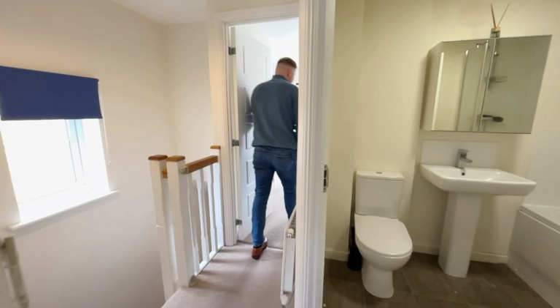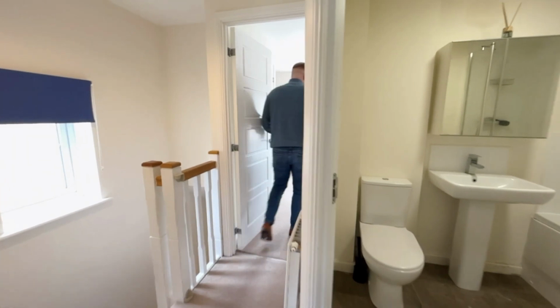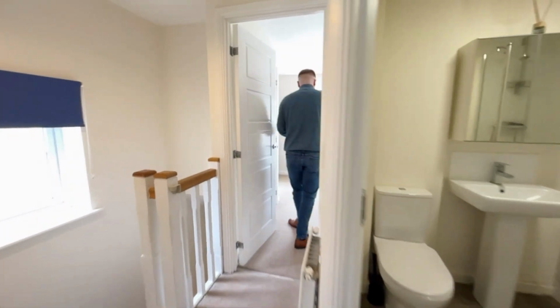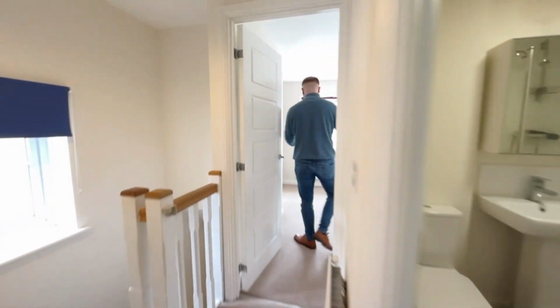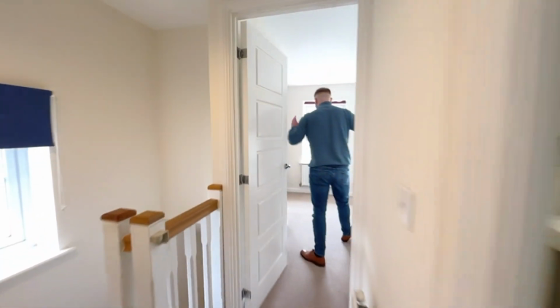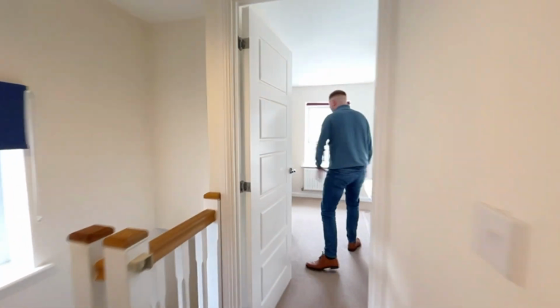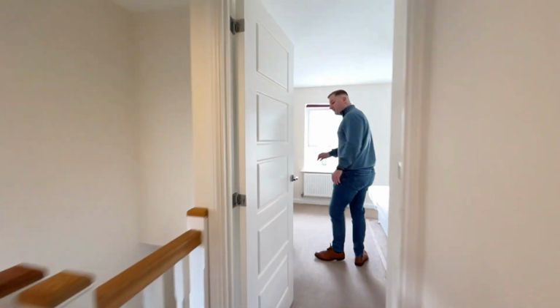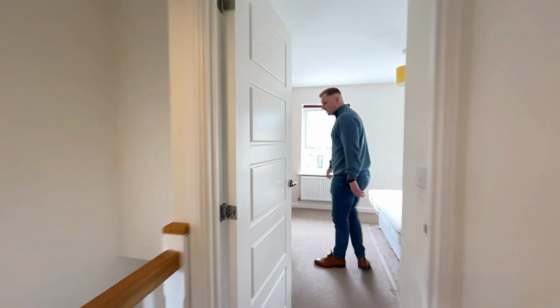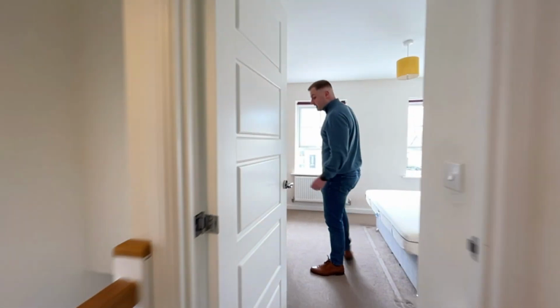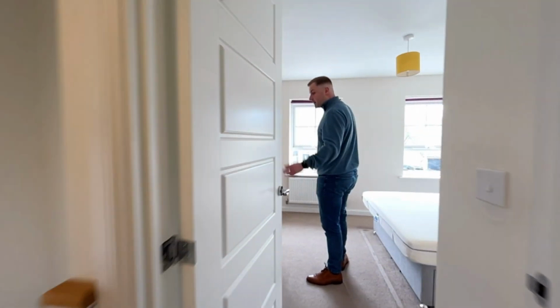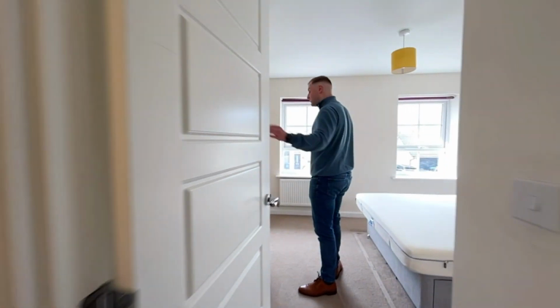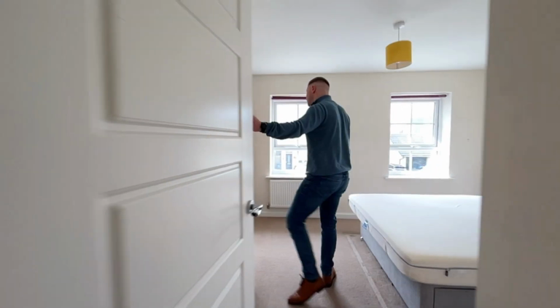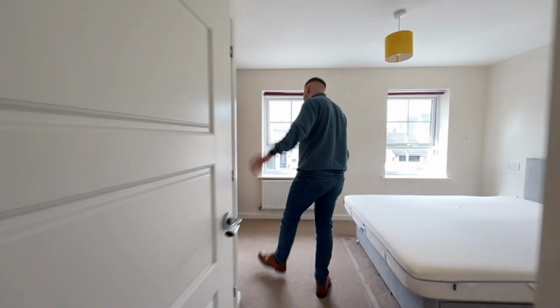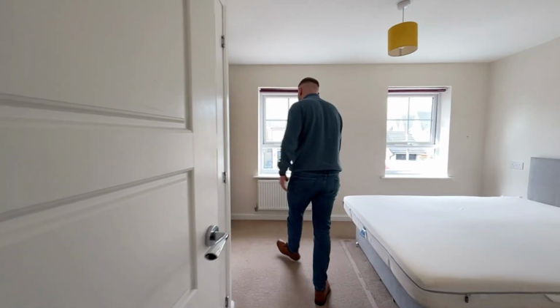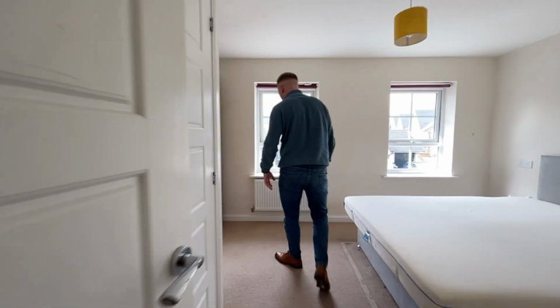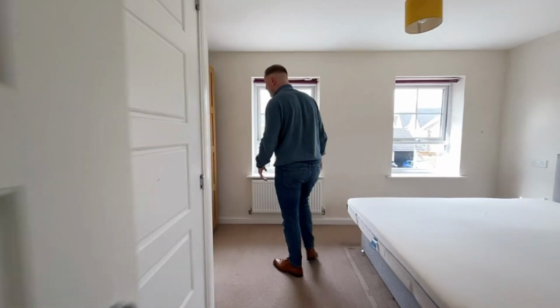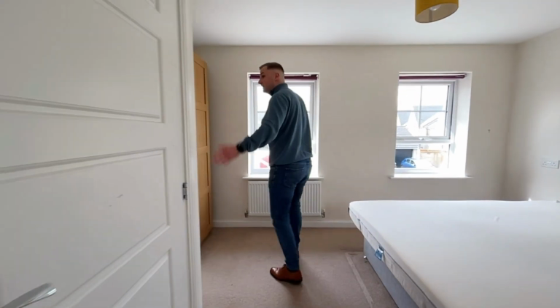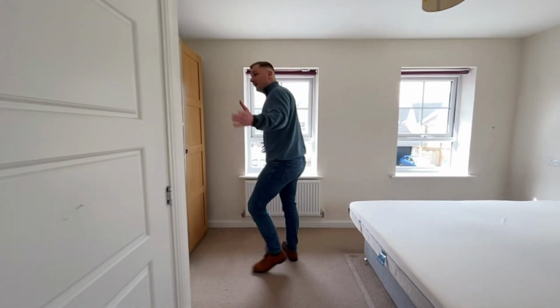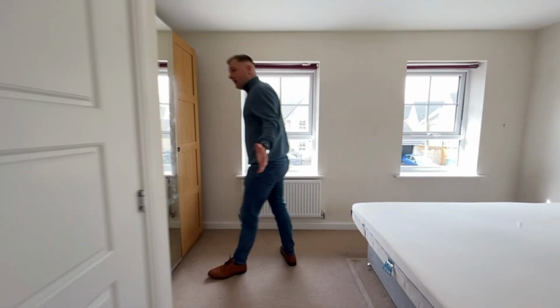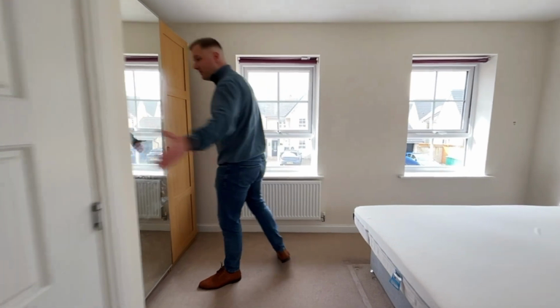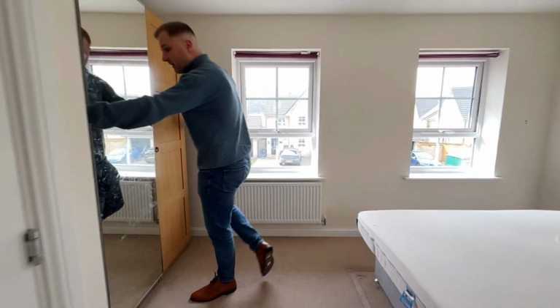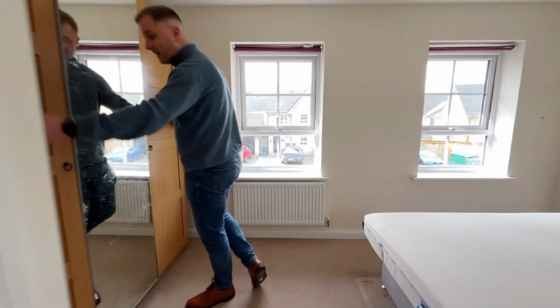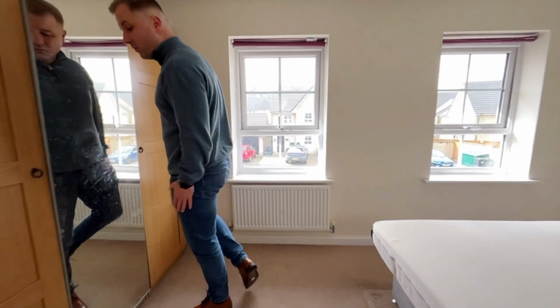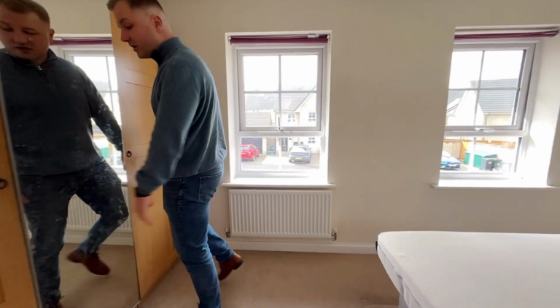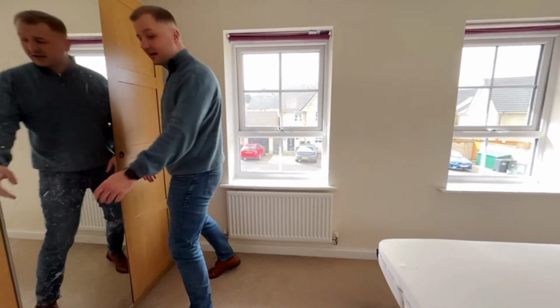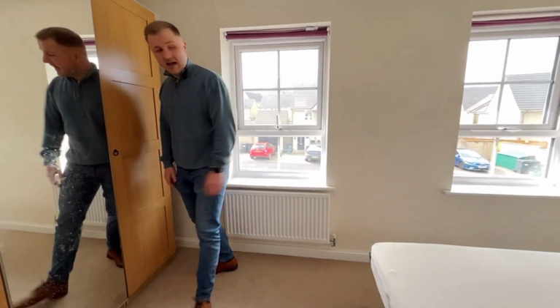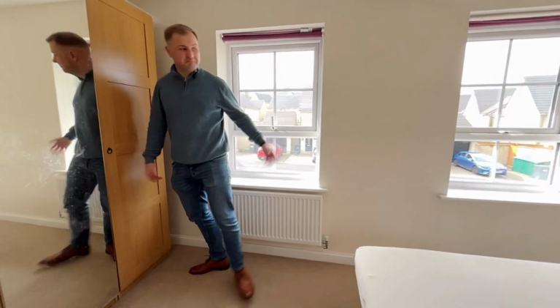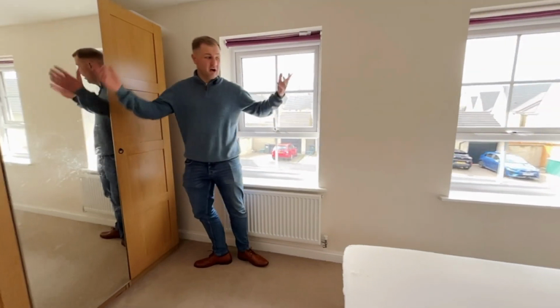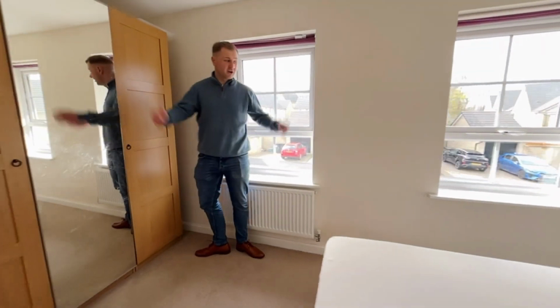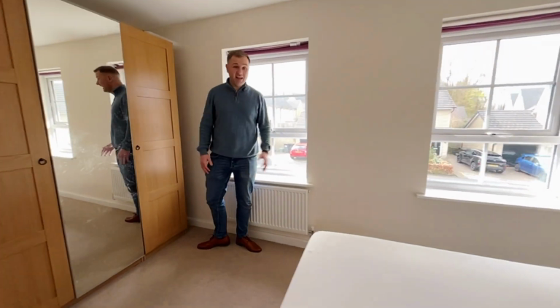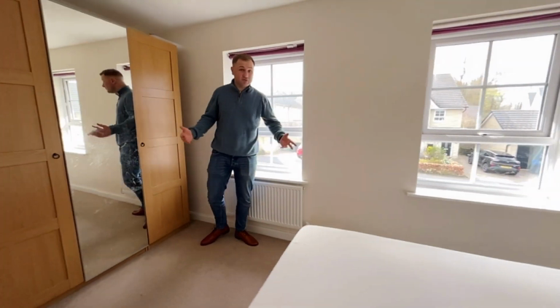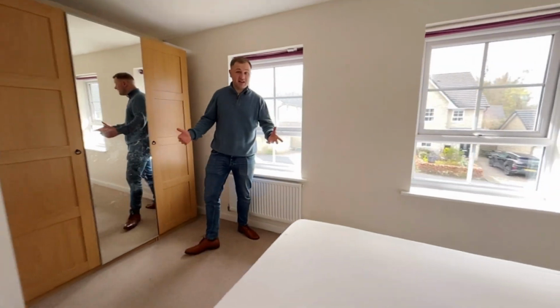Master bedroom — easily a double. You'd fit a king in here, no problem. Storage cupboard in there — inbuilt, kind of put your wardrobes in here. But it is what it is.